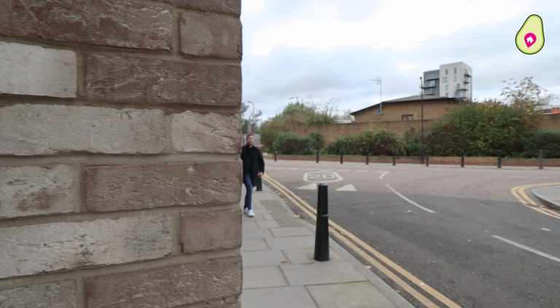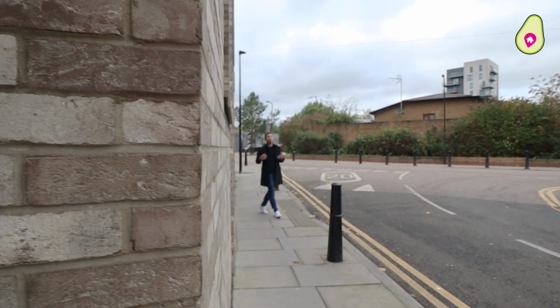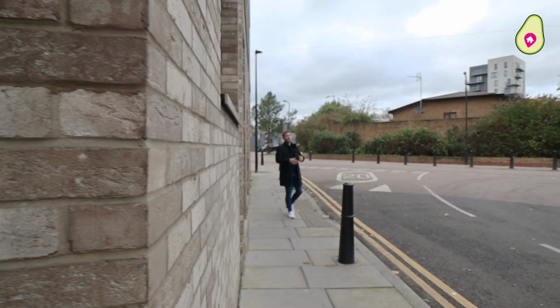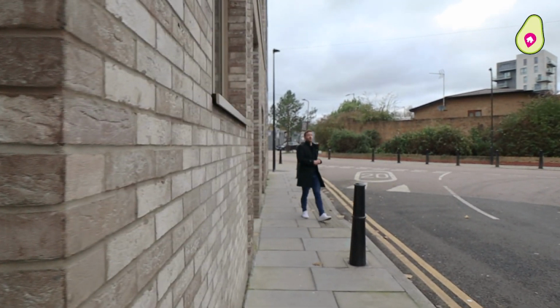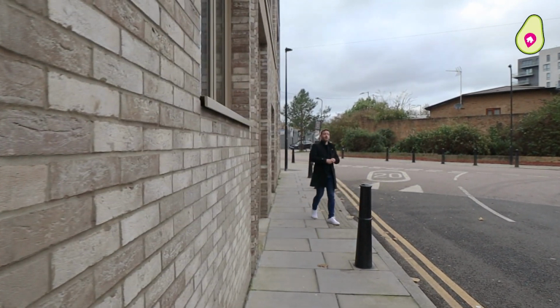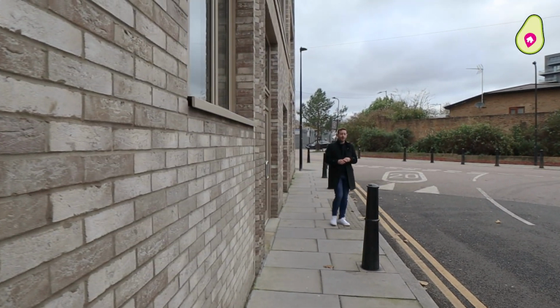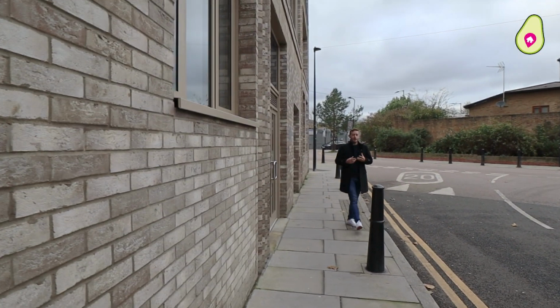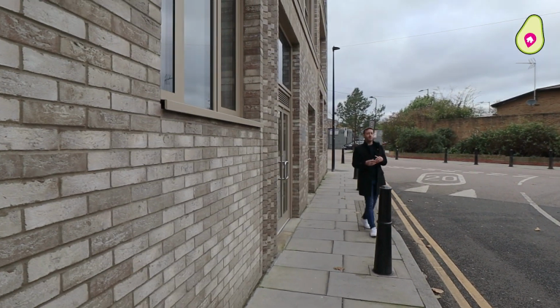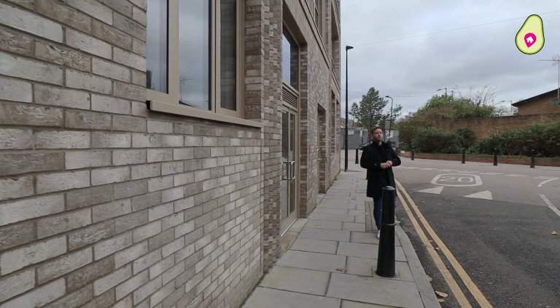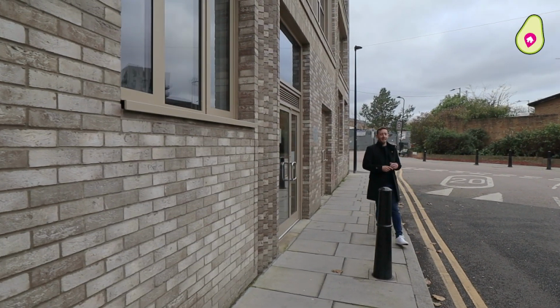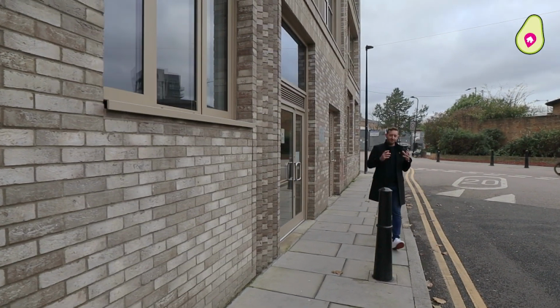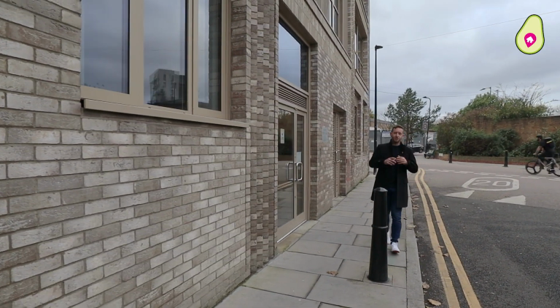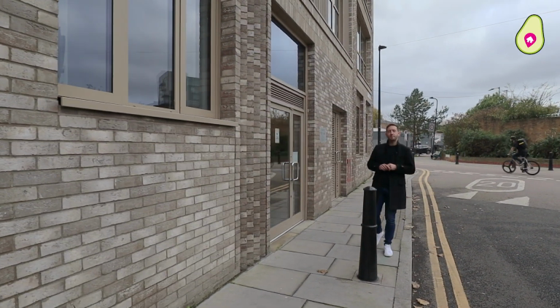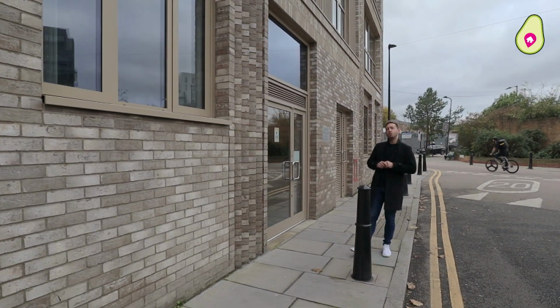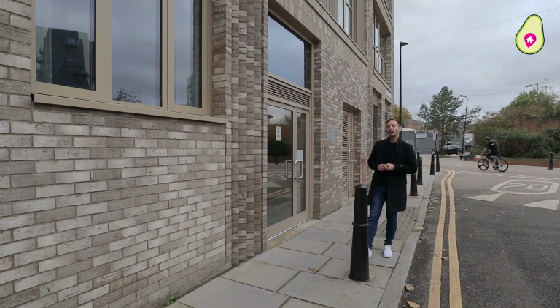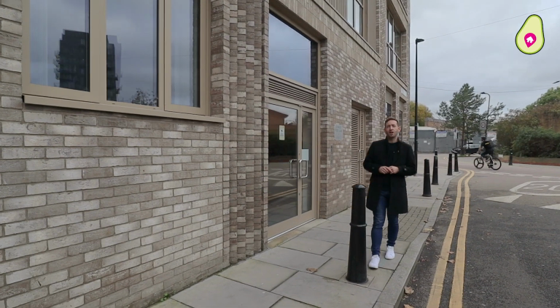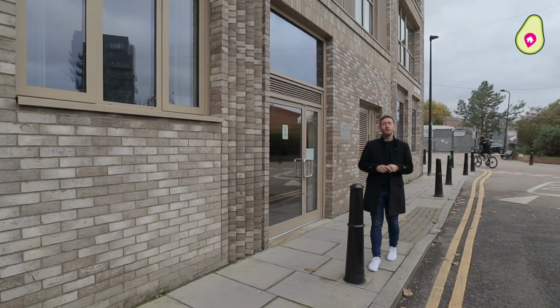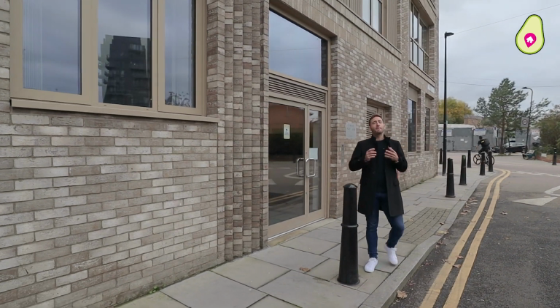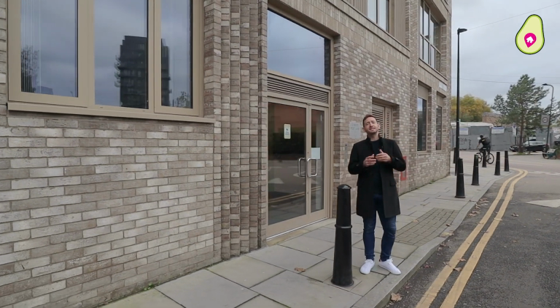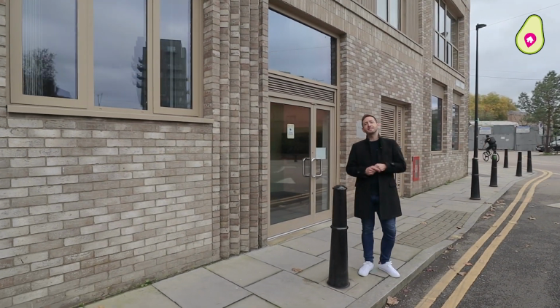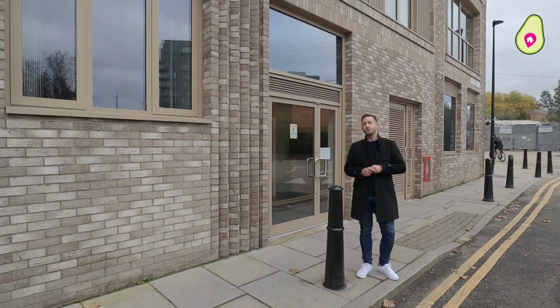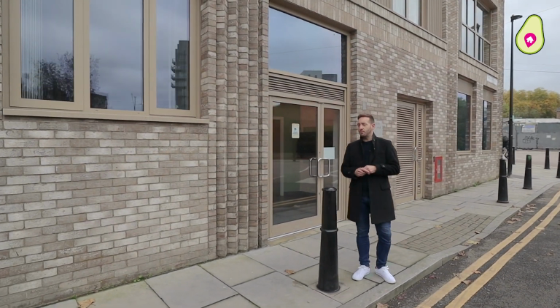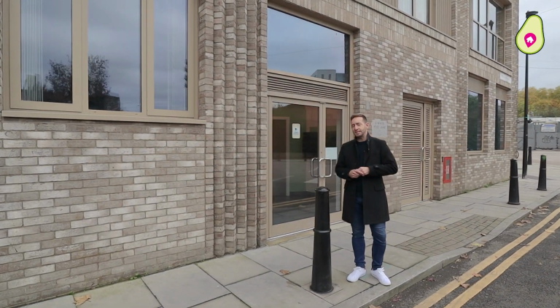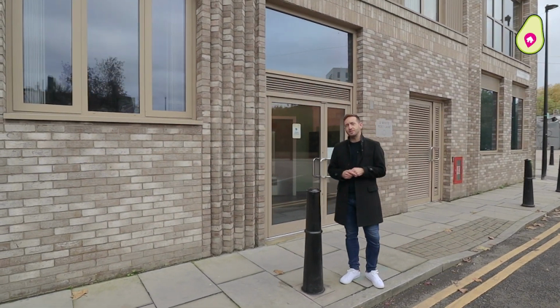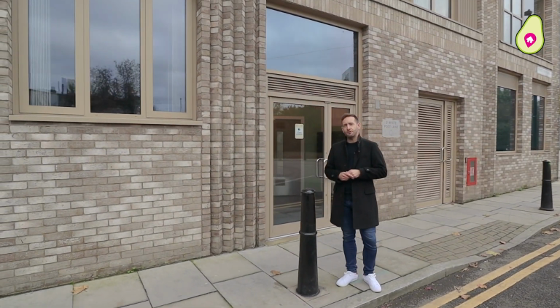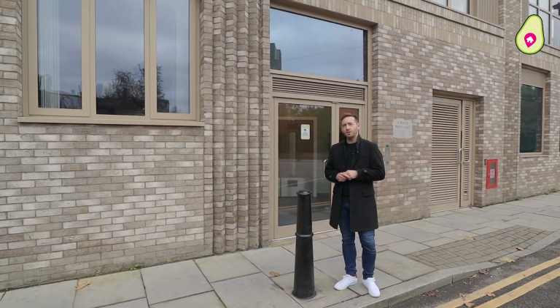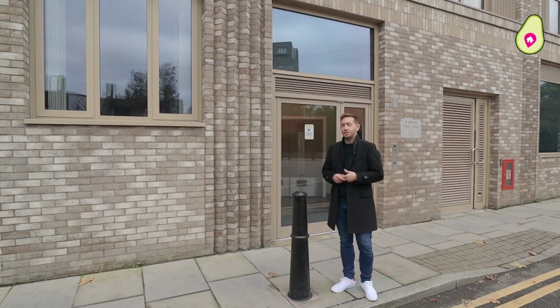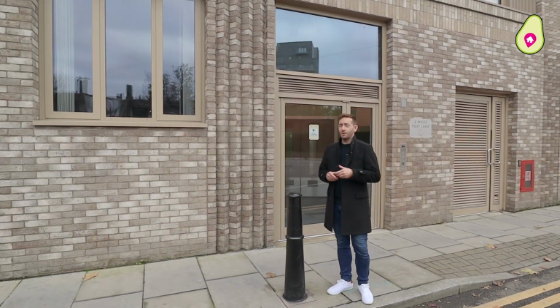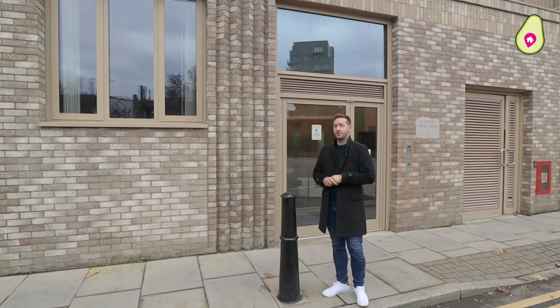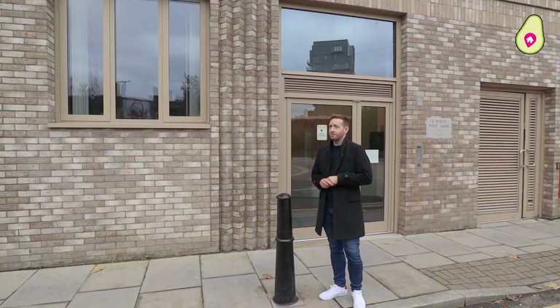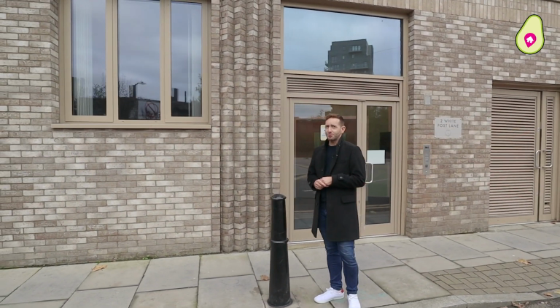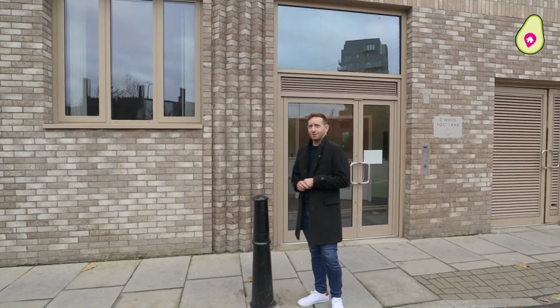So now you've had a quick look around the Bagel Factory. If this could be your next home, please get in touch on the details that follow to arrange a viewing. Thanks for watching.